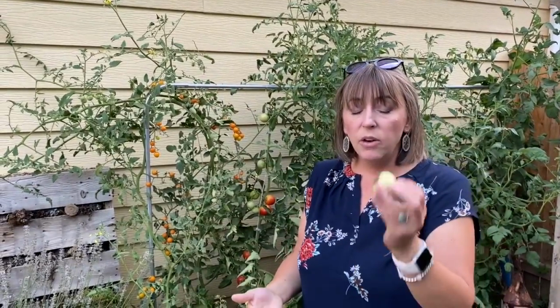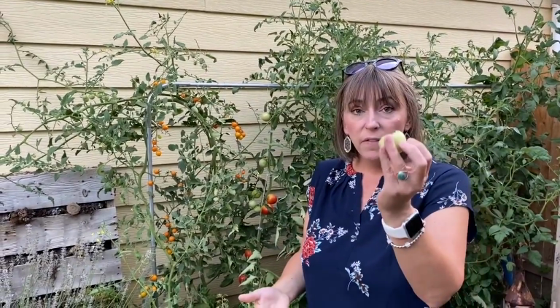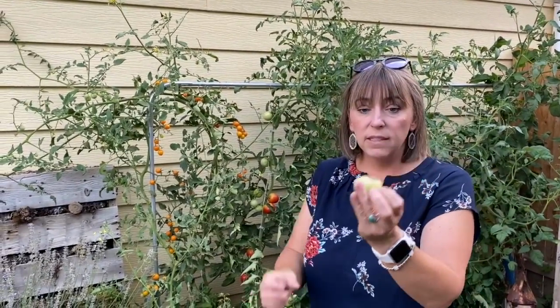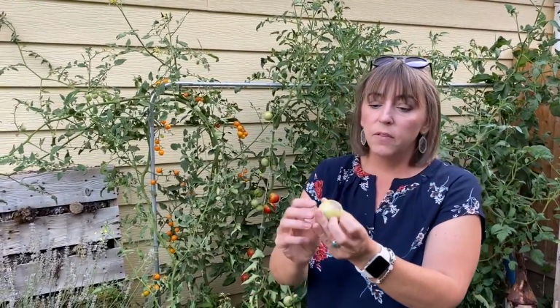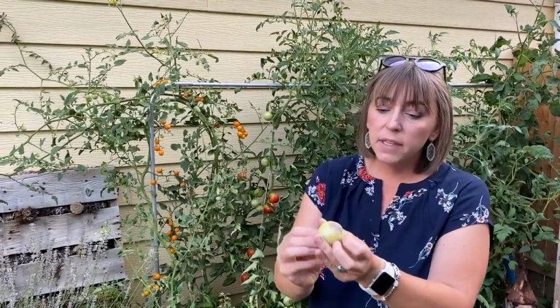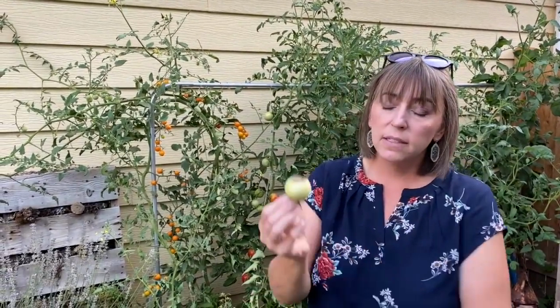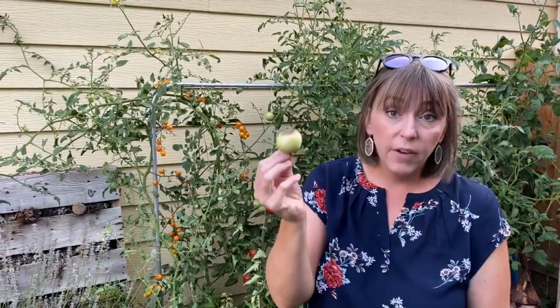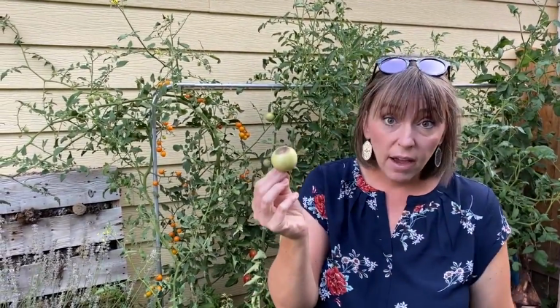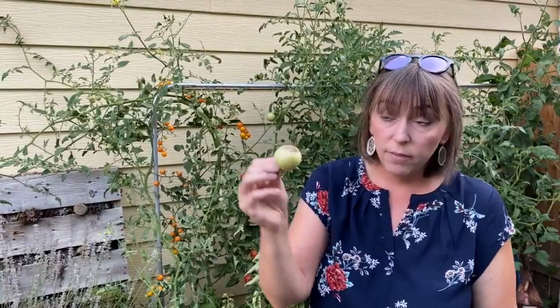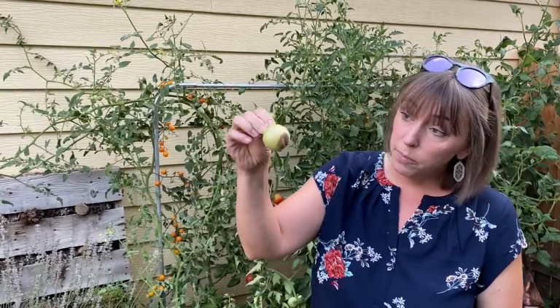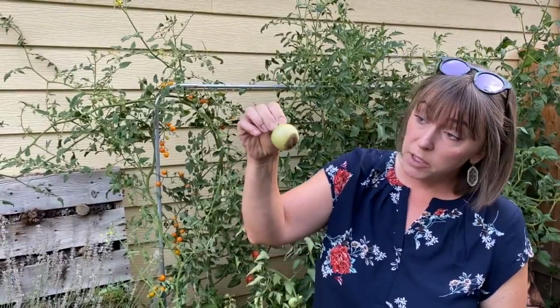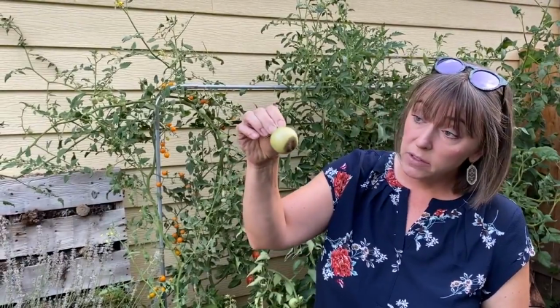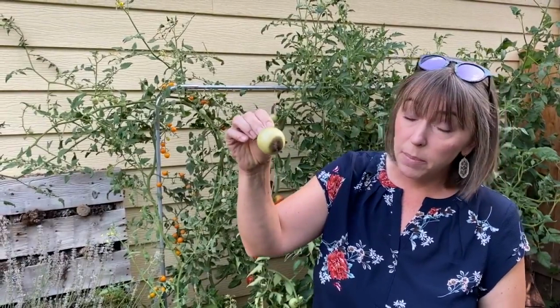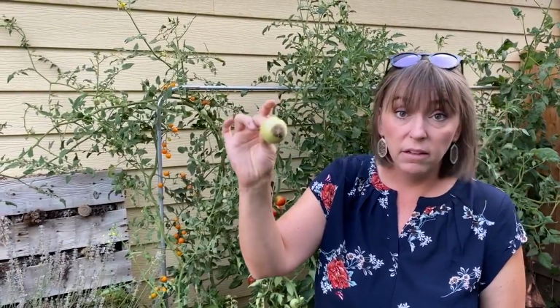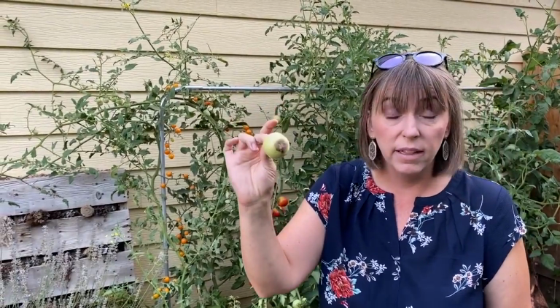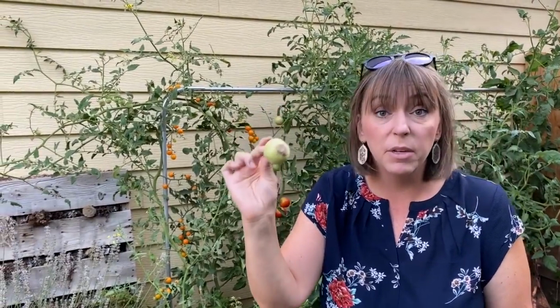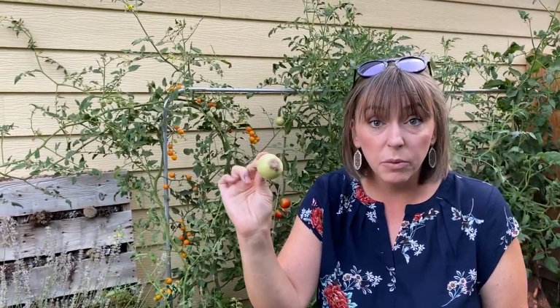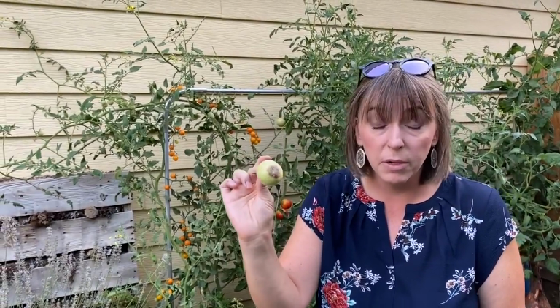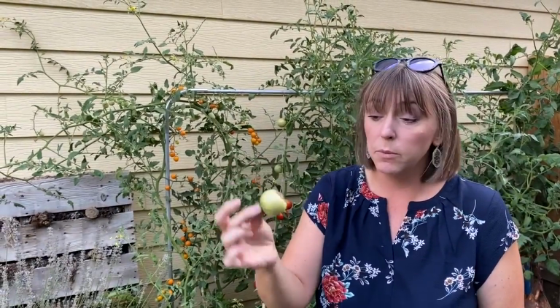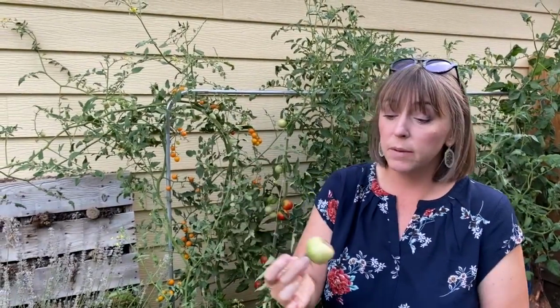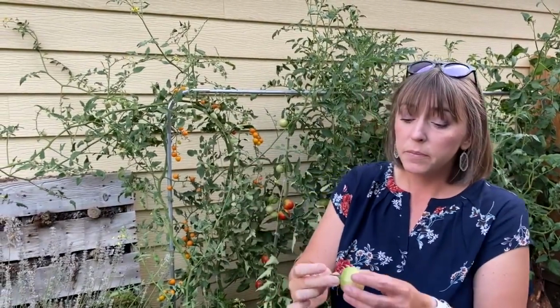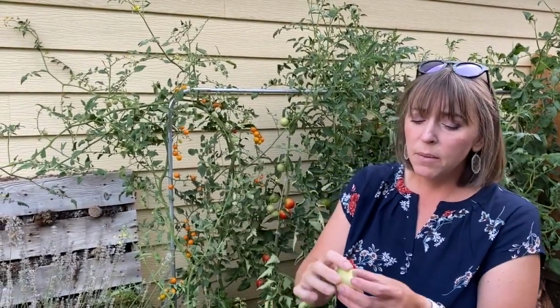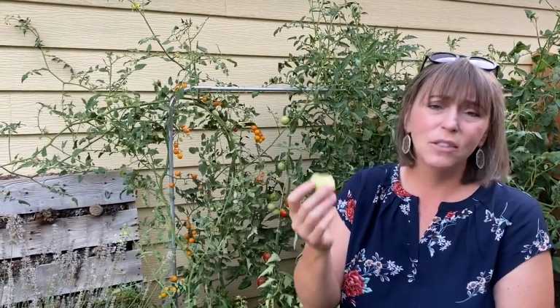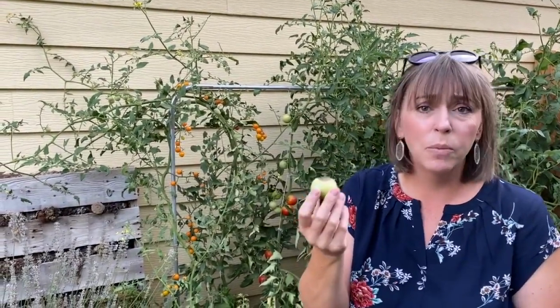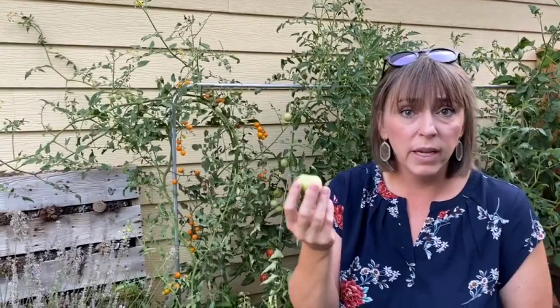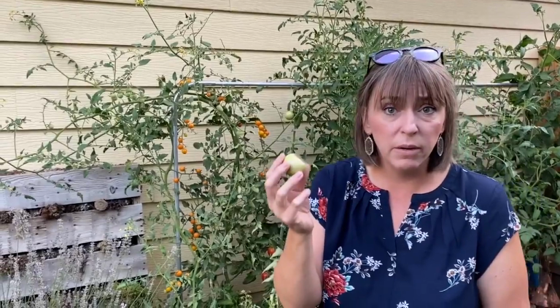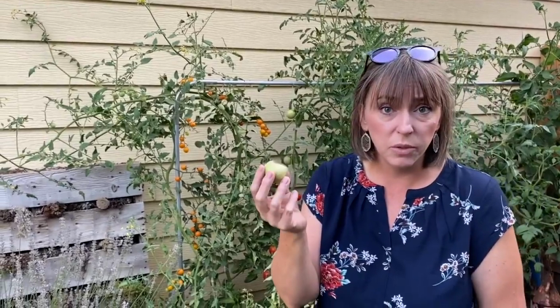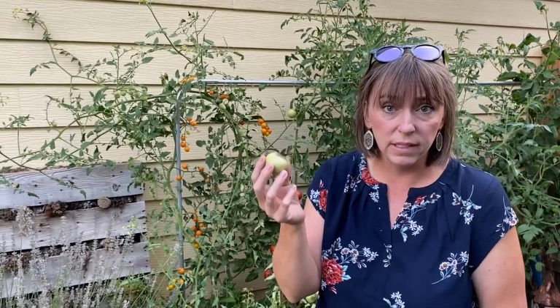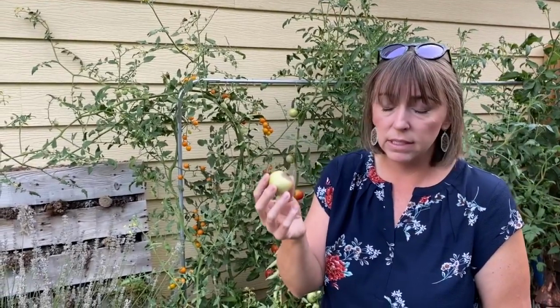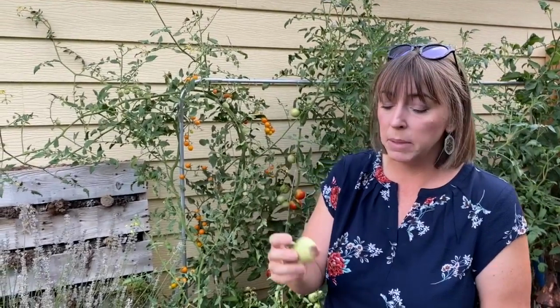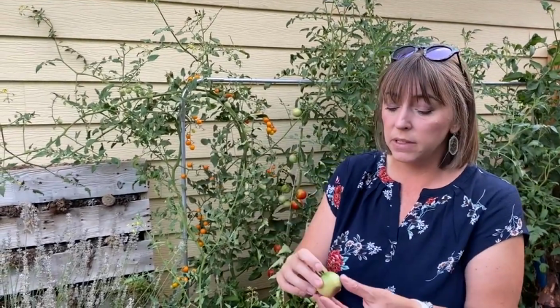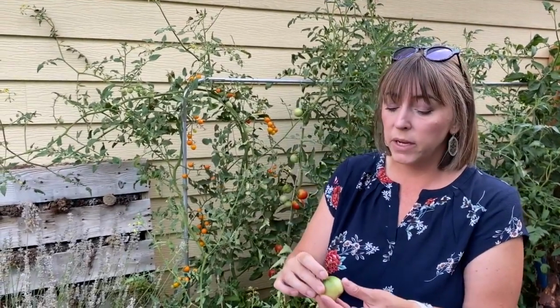How do I fix this? Well, first thing is, if I have tomatoes on my plant that look like this, I'm going to go through and remove them, because there's no point in putting resources into this tomato at this point.